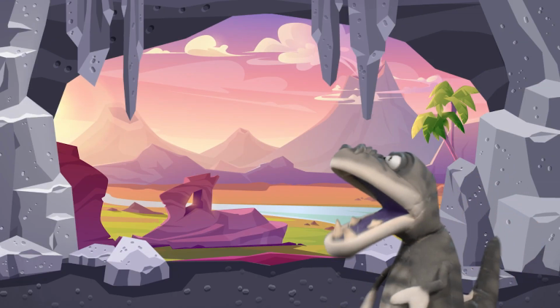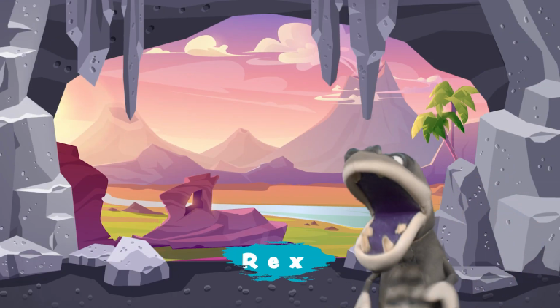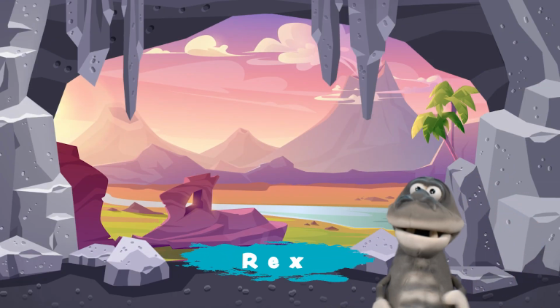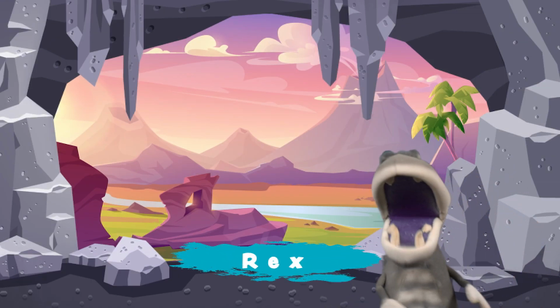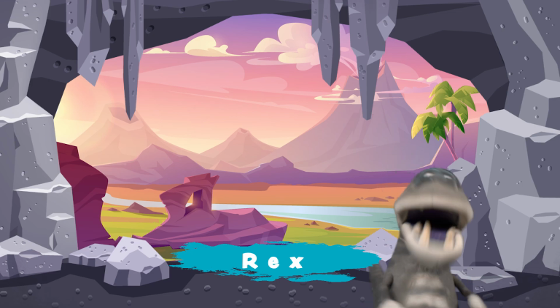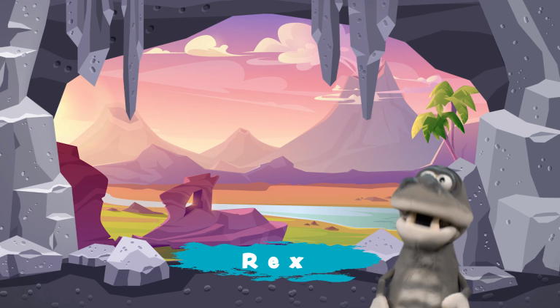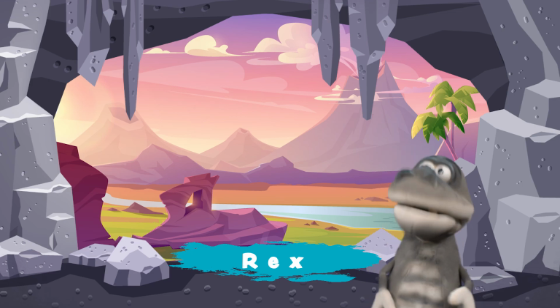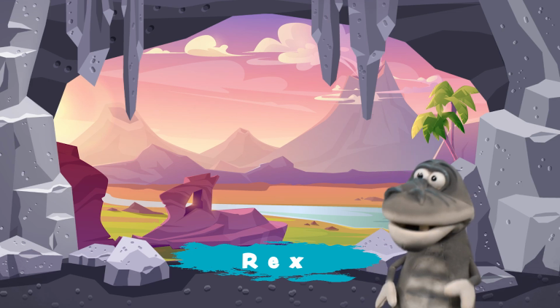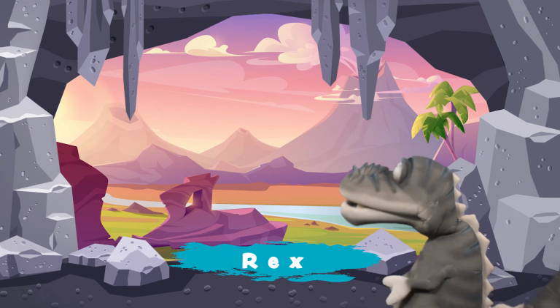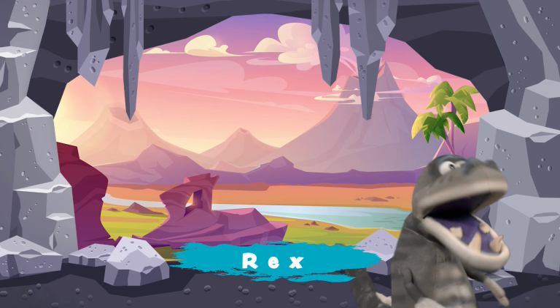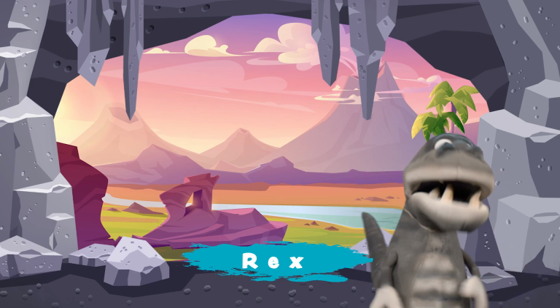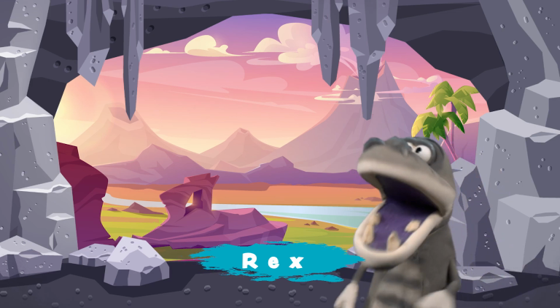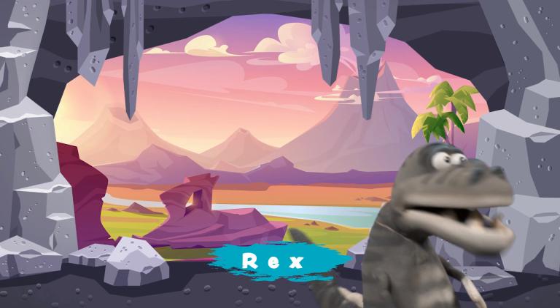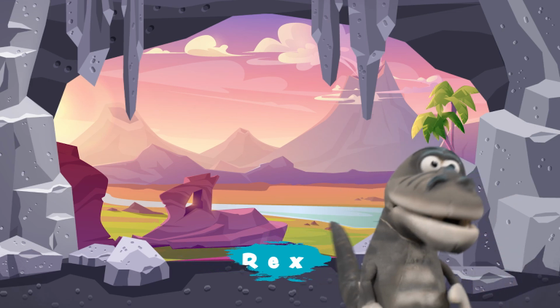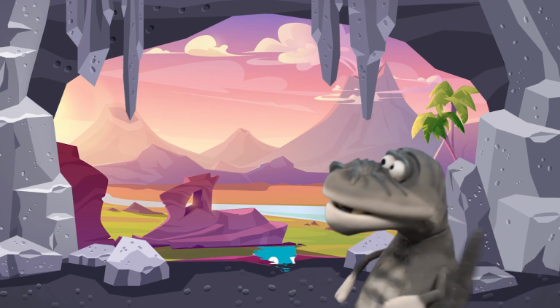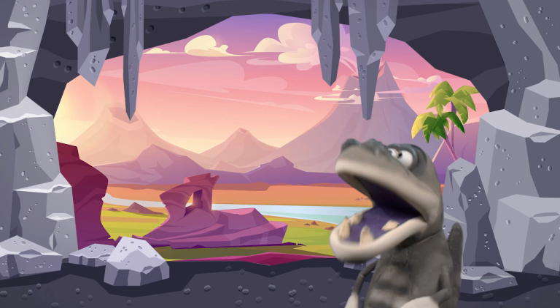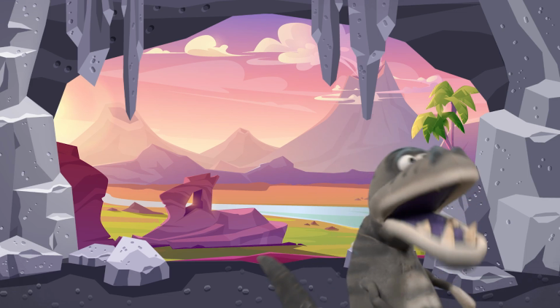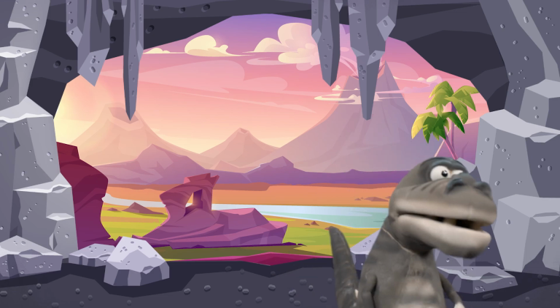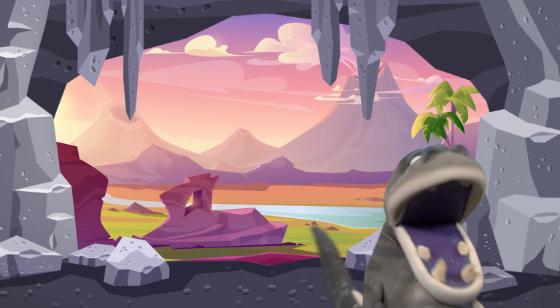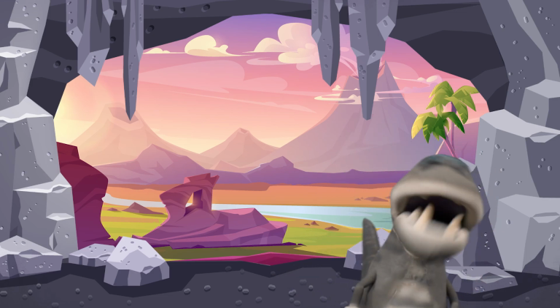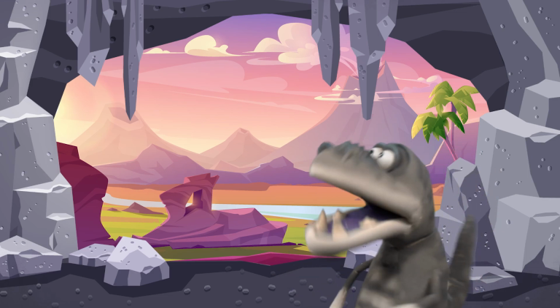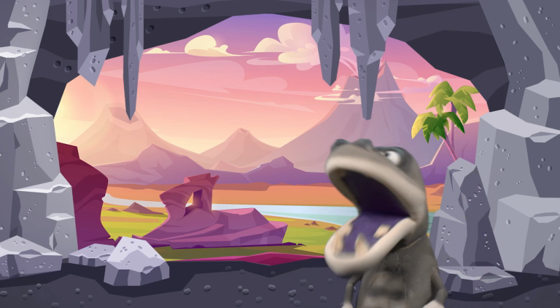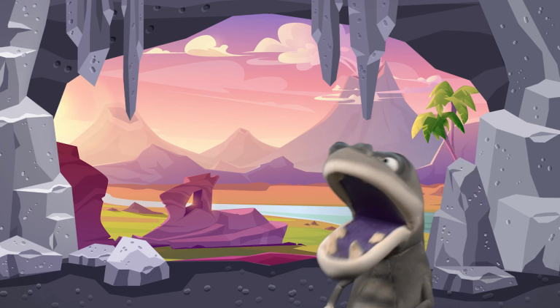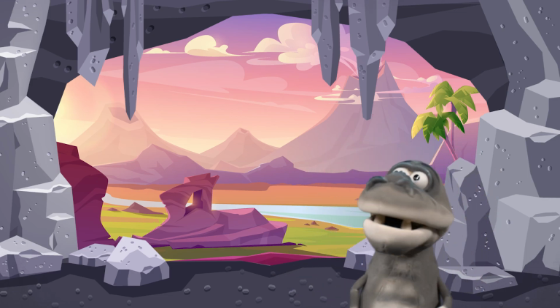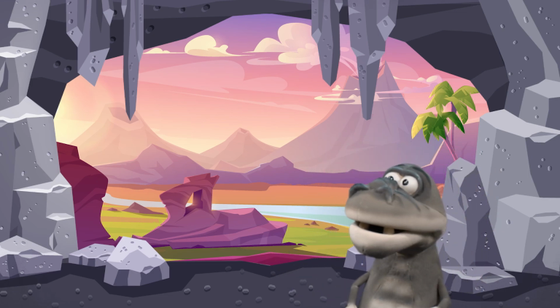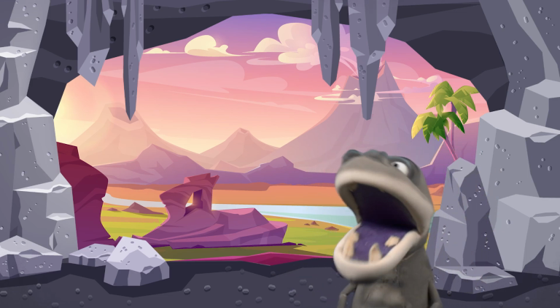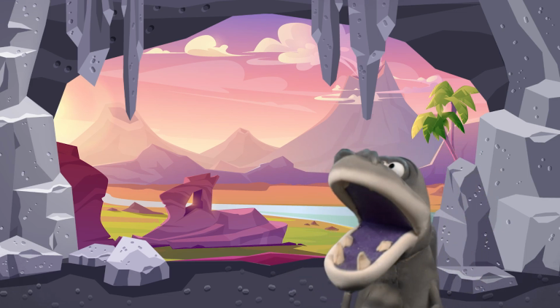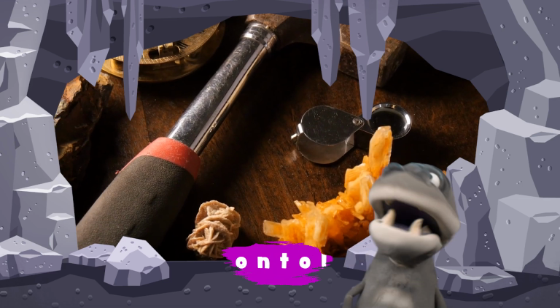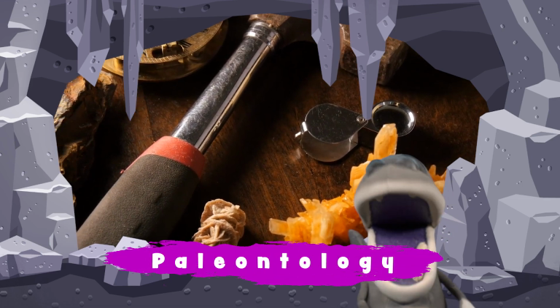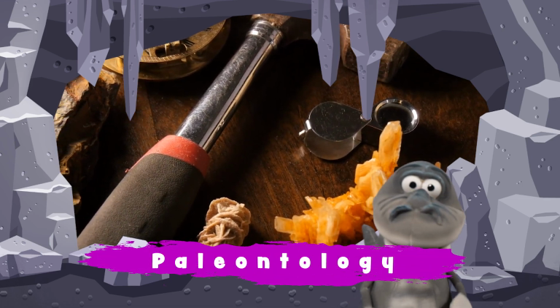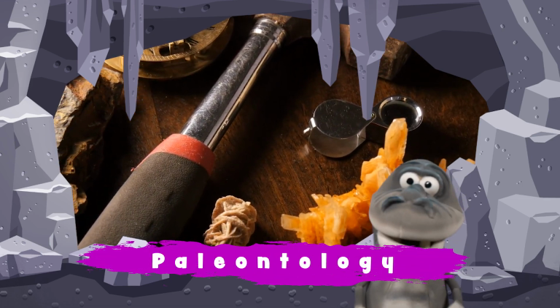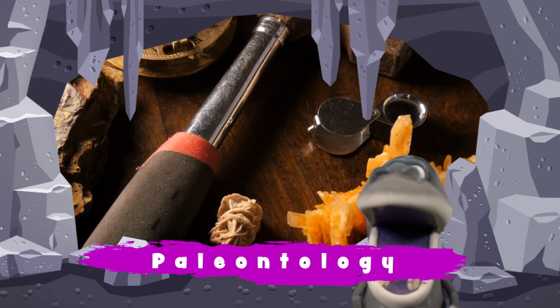Hi everybody, my name is Rexy. Do you remember me? Today I'd like to talk to you about paleontology.